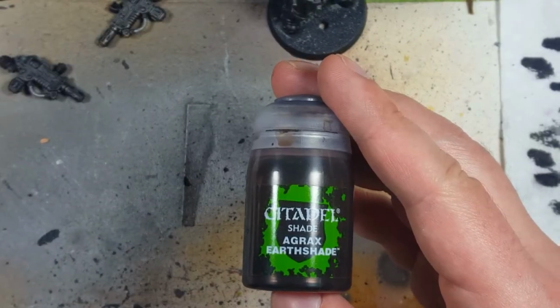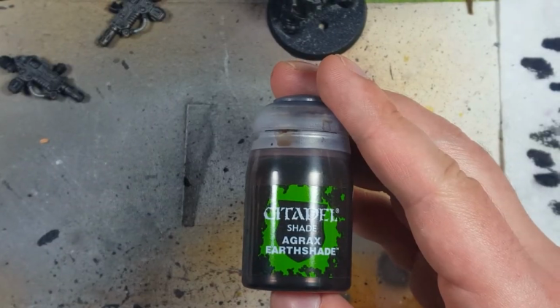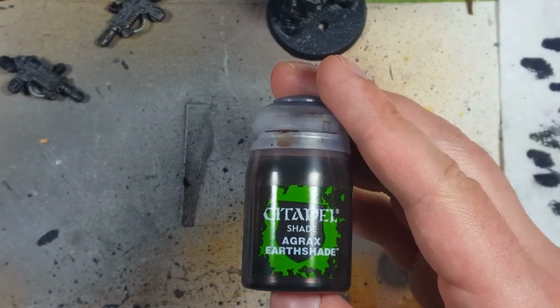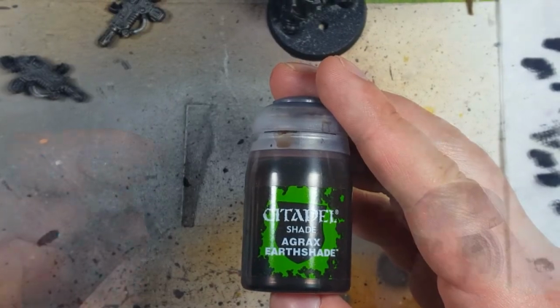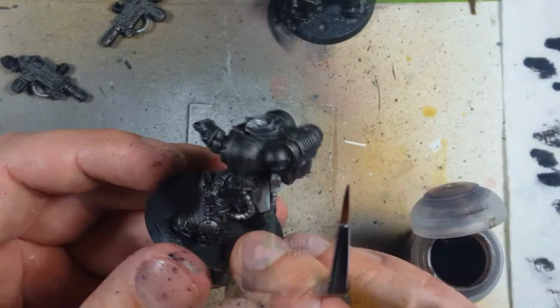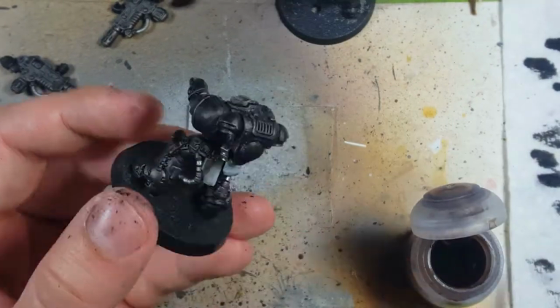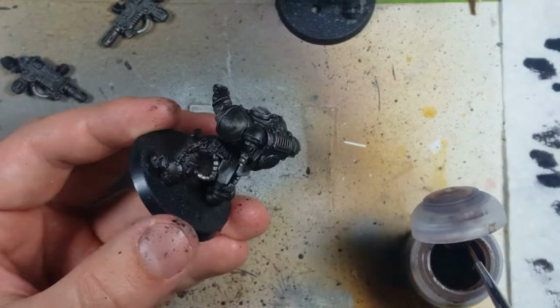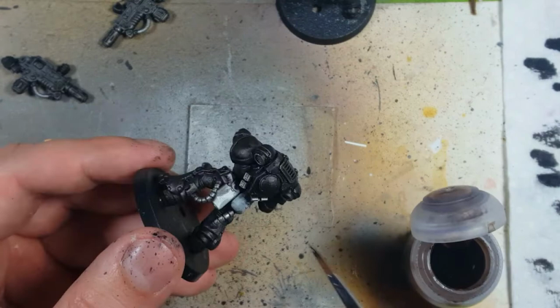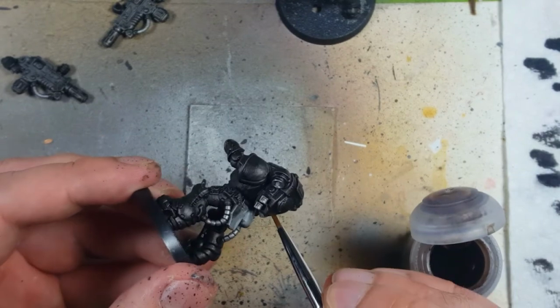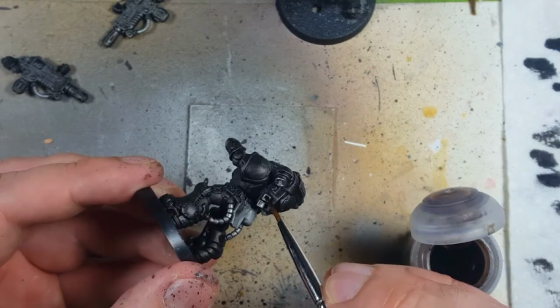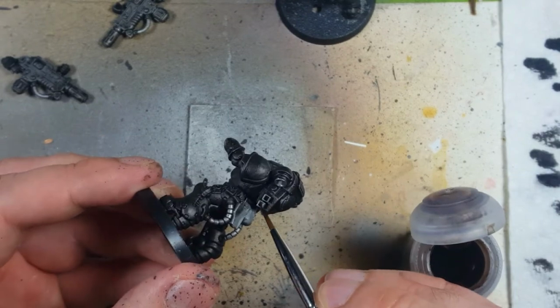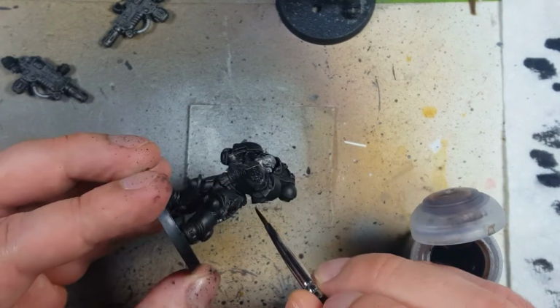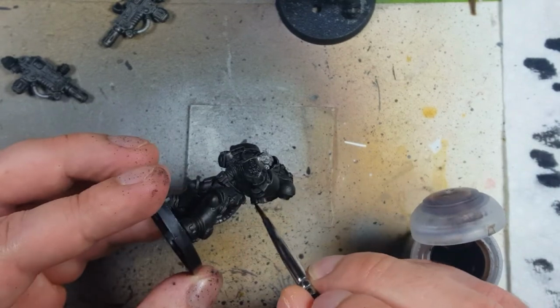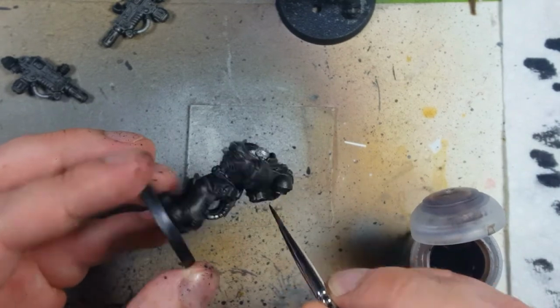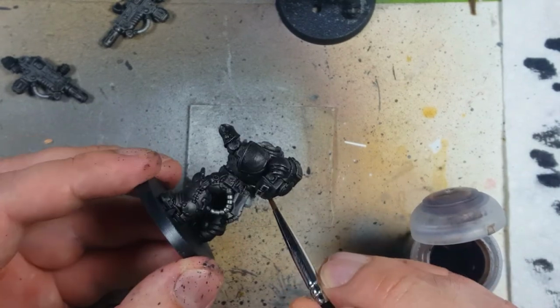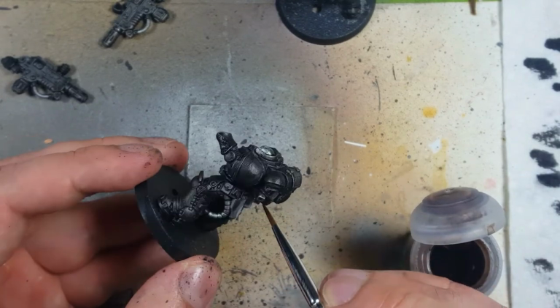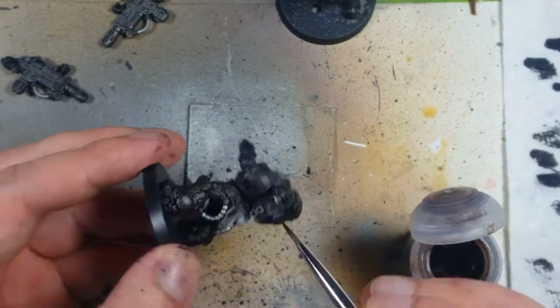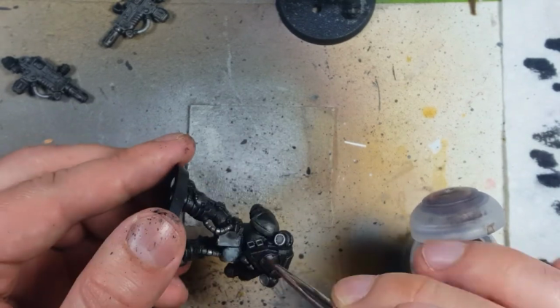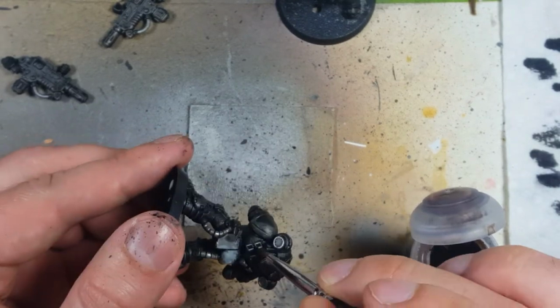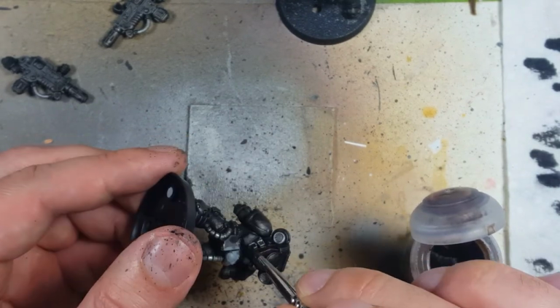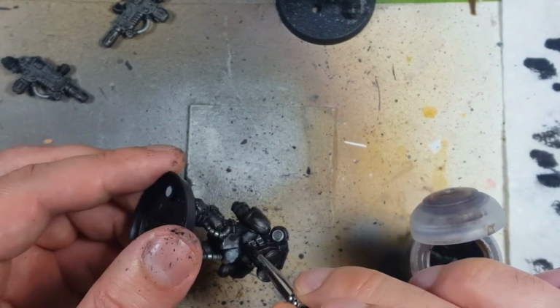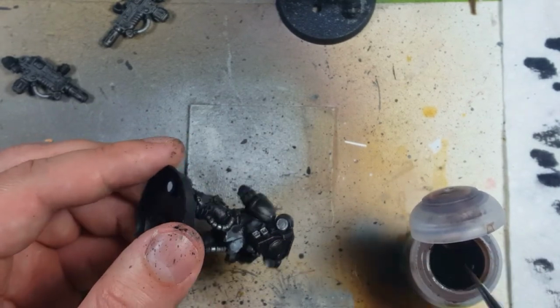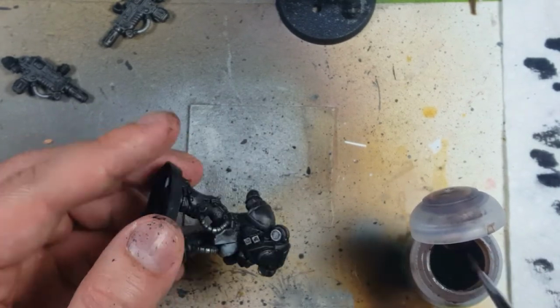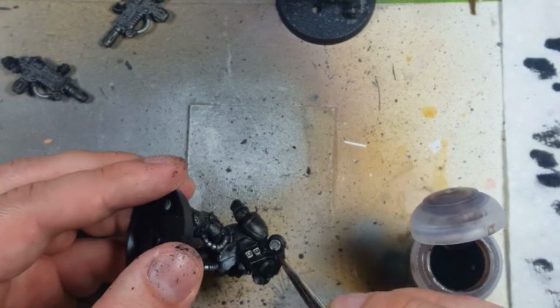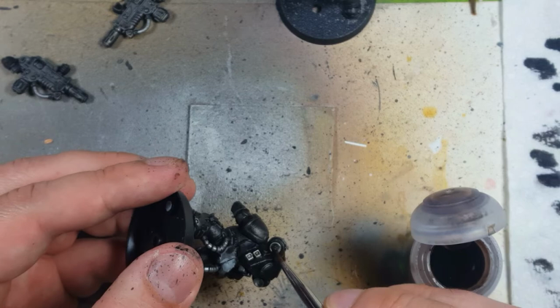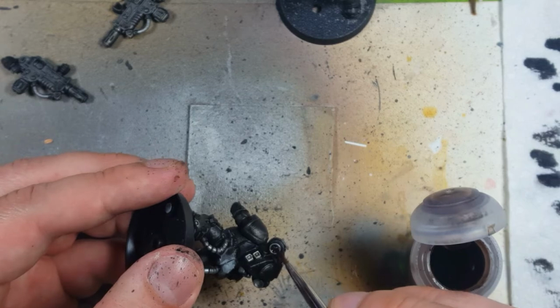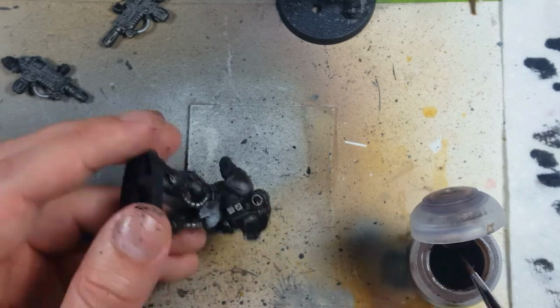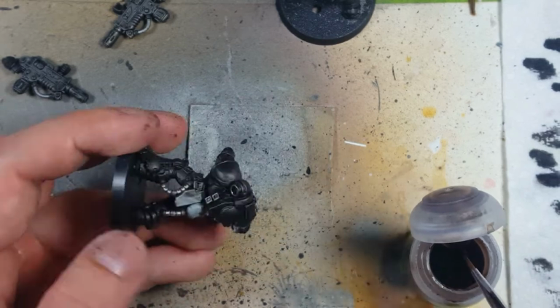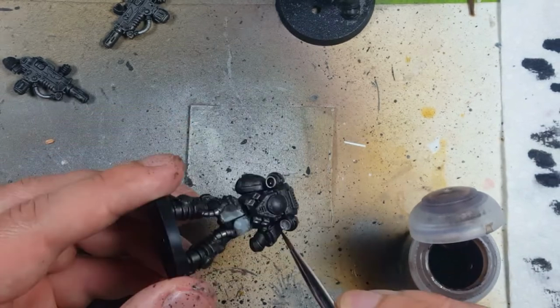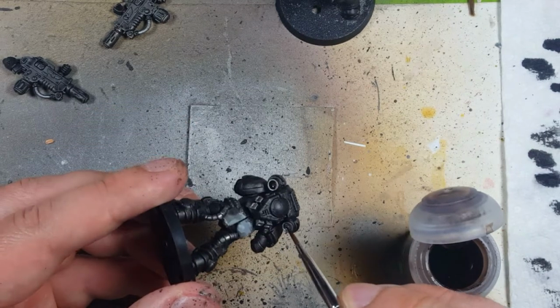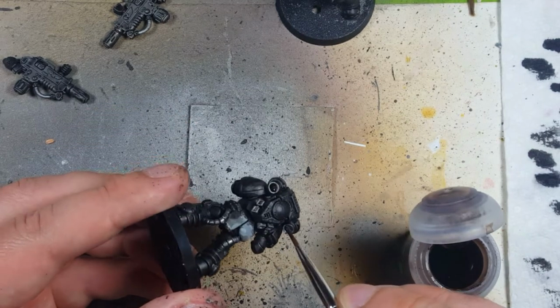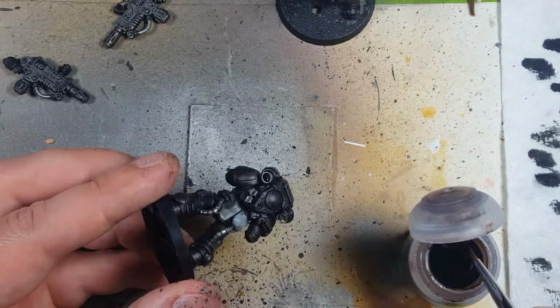Then with Agrax Earthshade, I'm going to coat the exhaust ports with it just to add some browning. Although looking back, I should have used Skeleton Horde Contrast — that would have been much better.